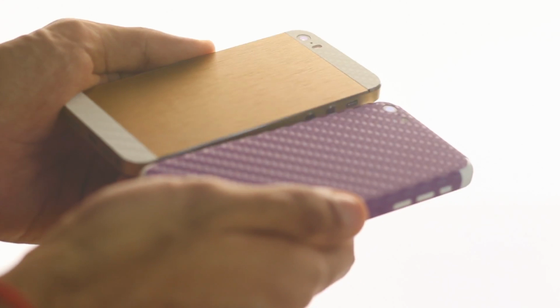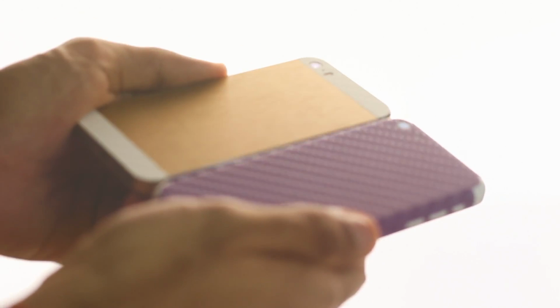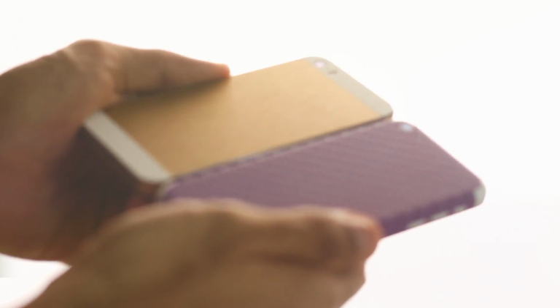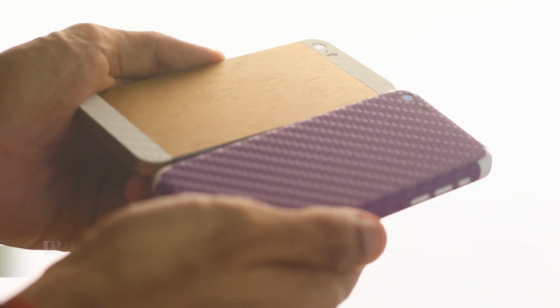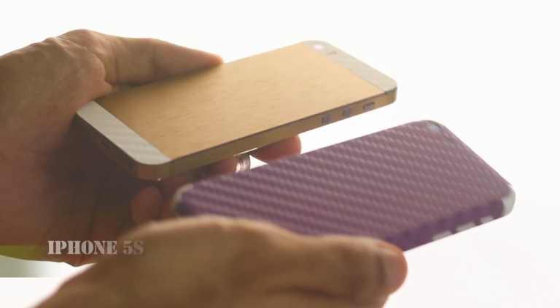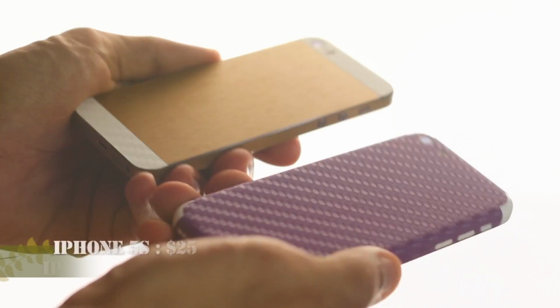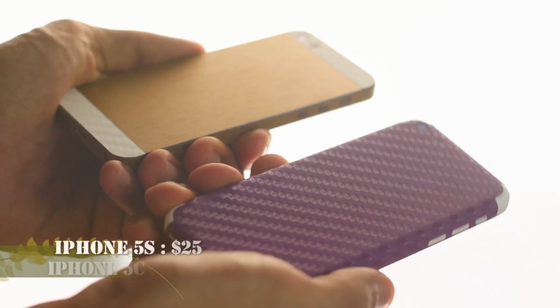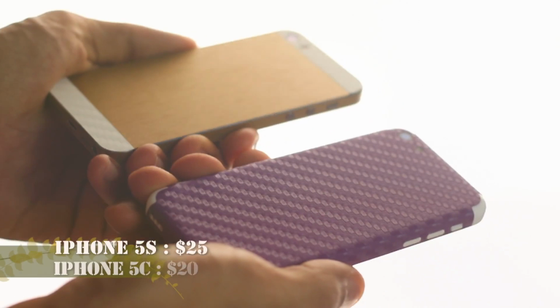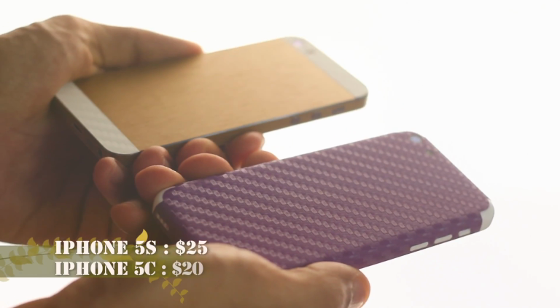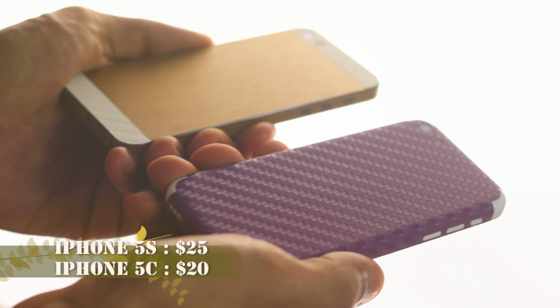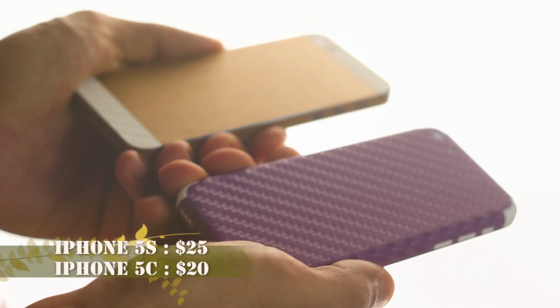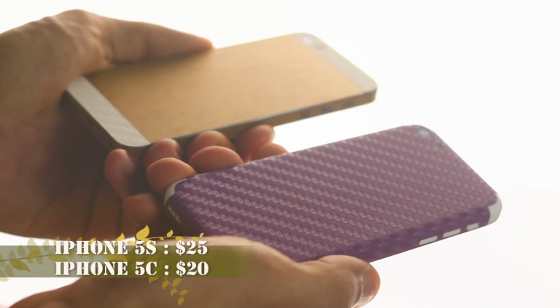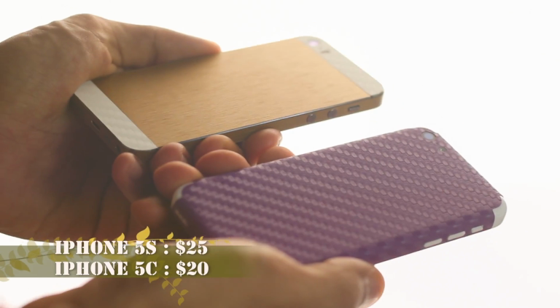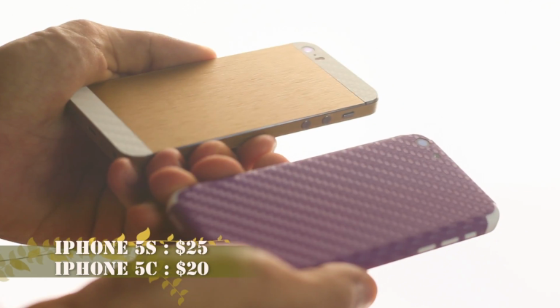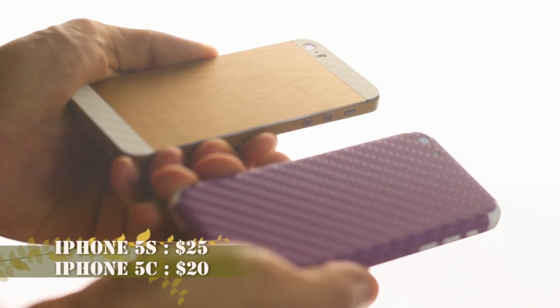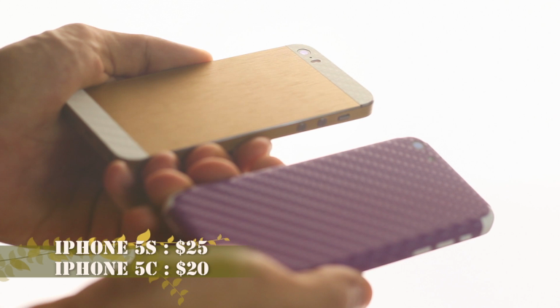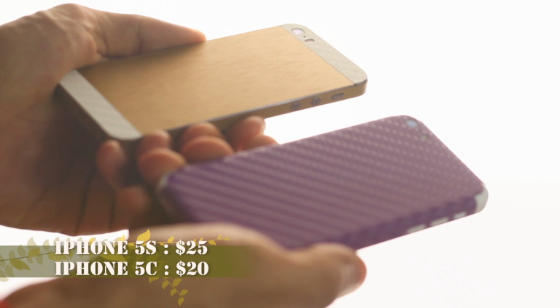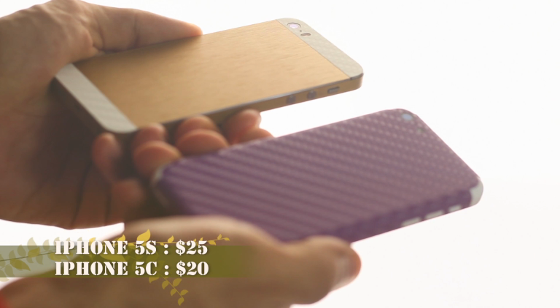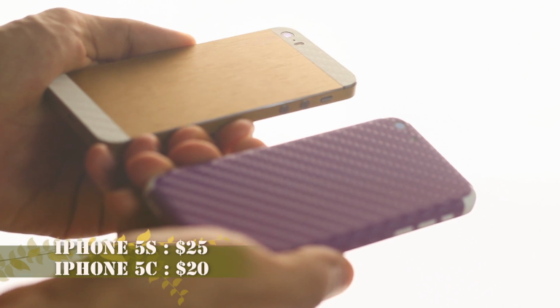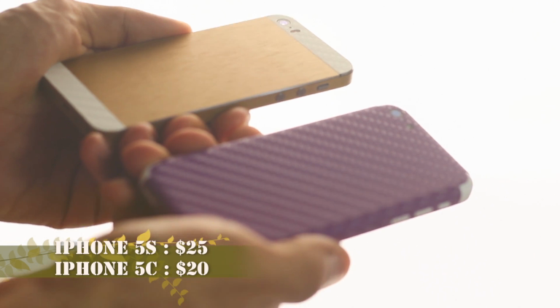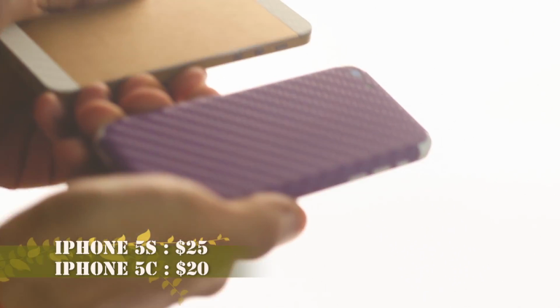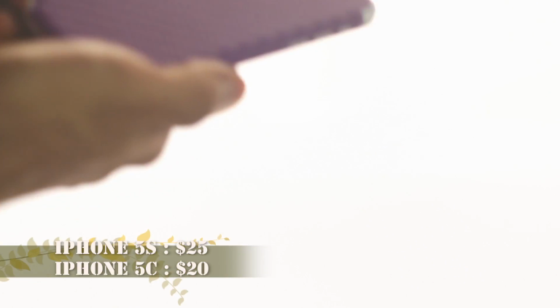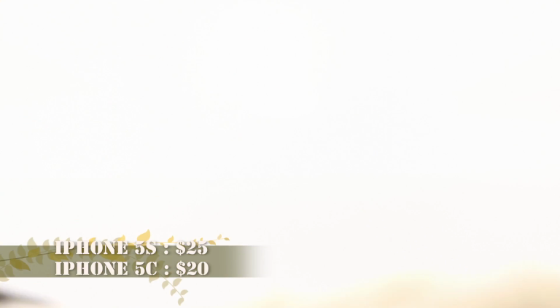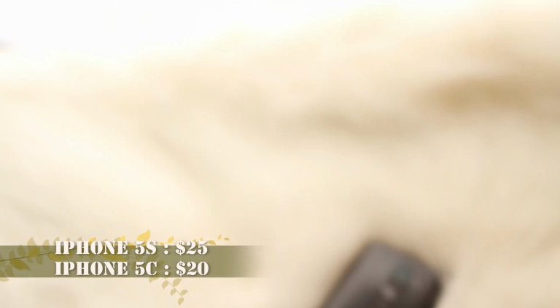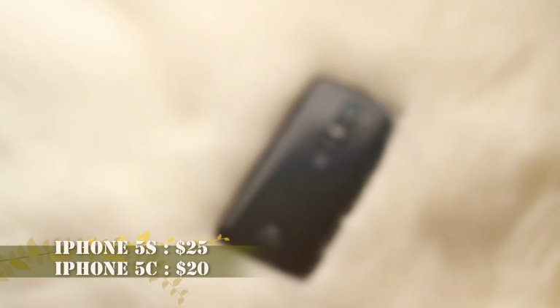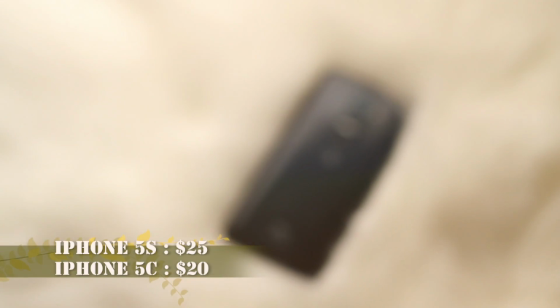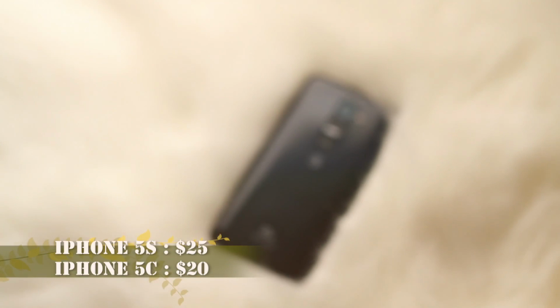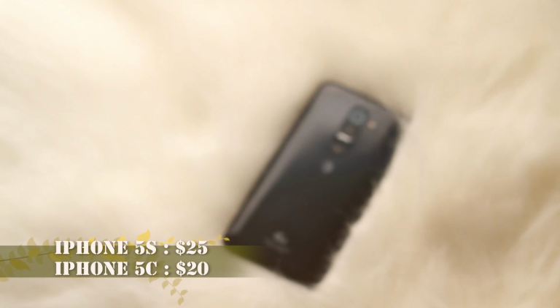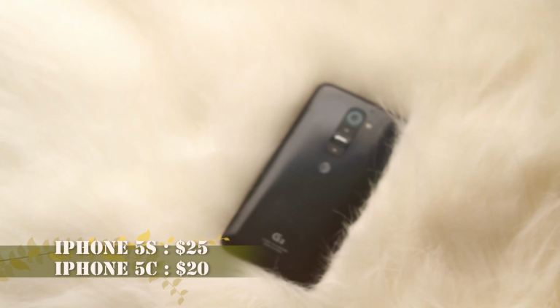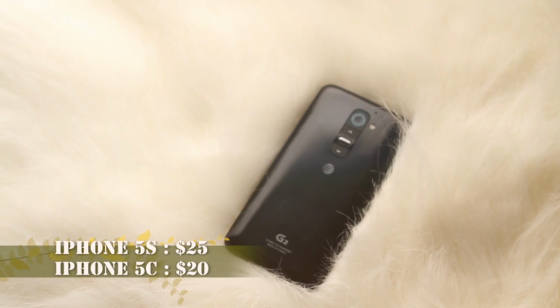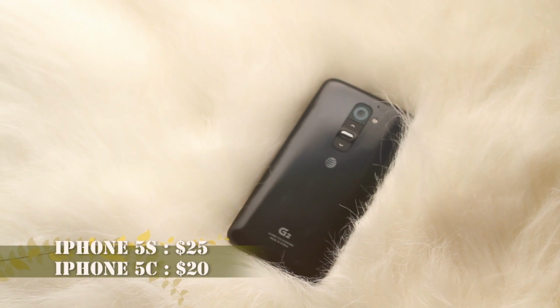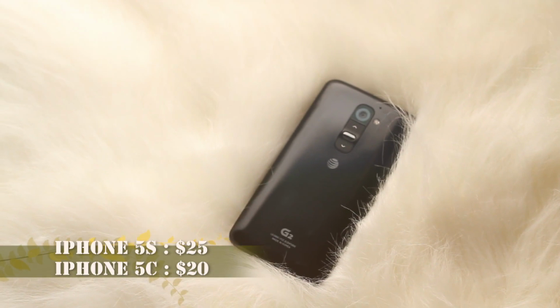Hopefully, iCarbon will also make skins for LG G2 and other not so attractive Samsung phones. They can really use their help.